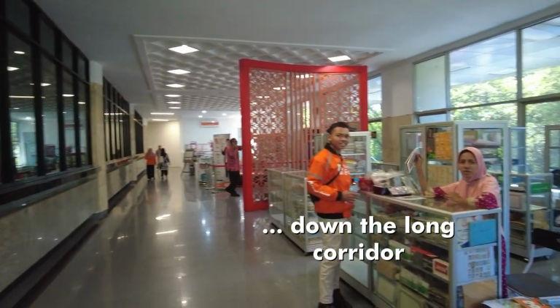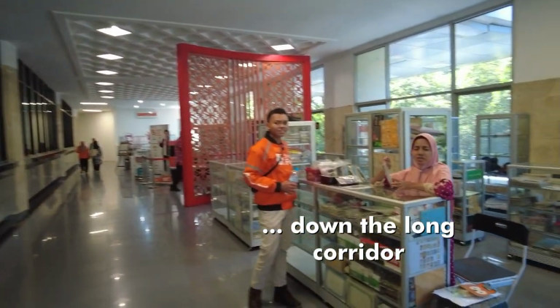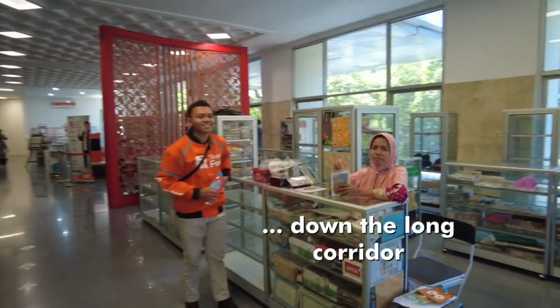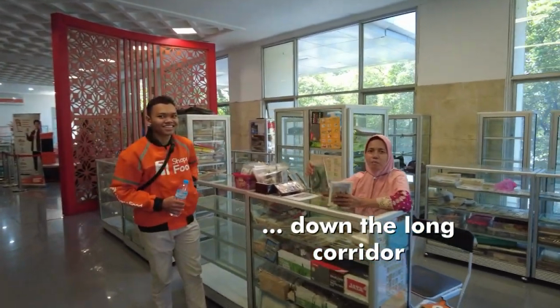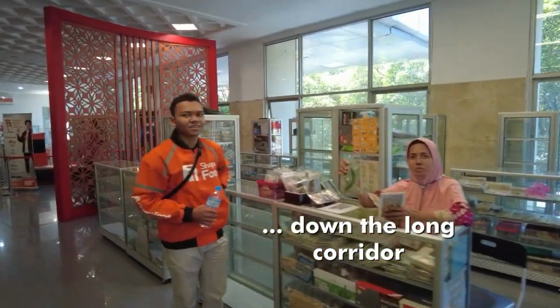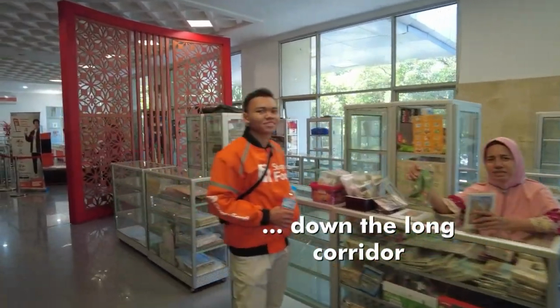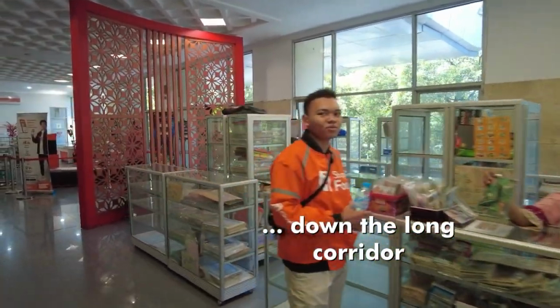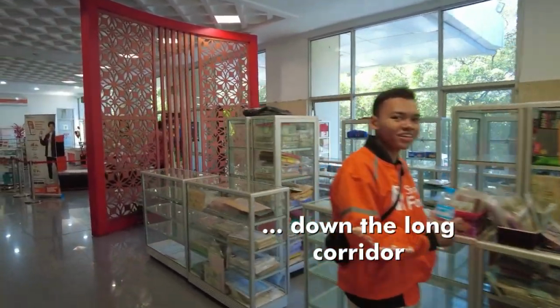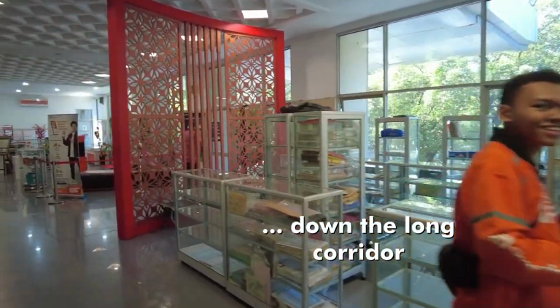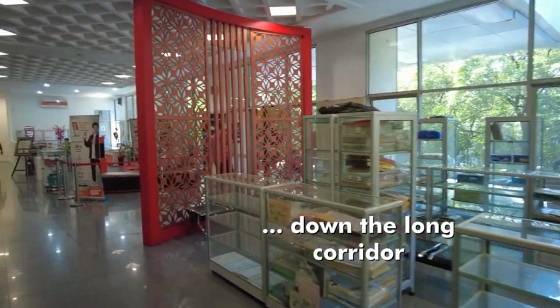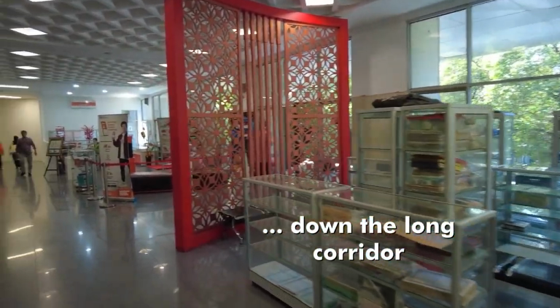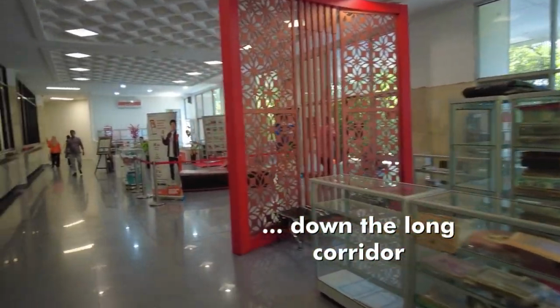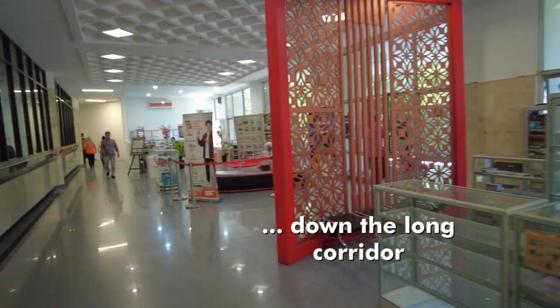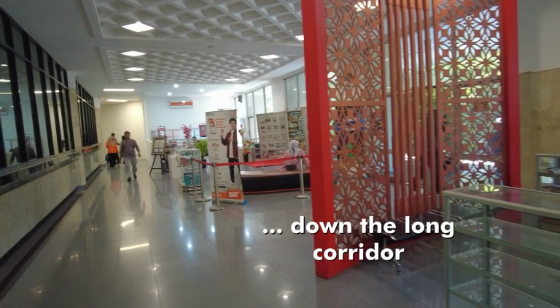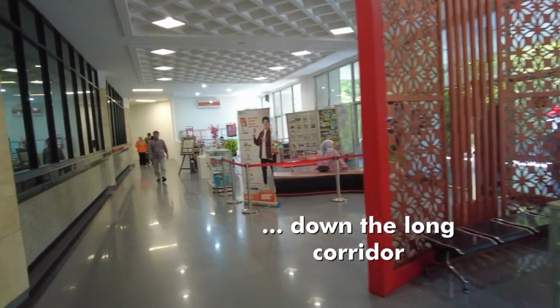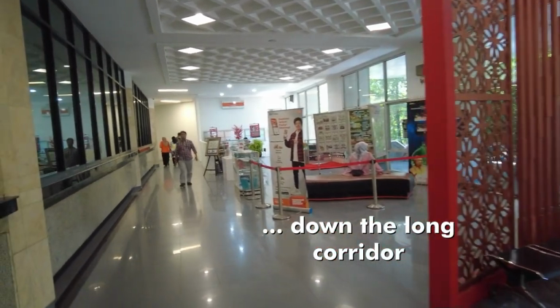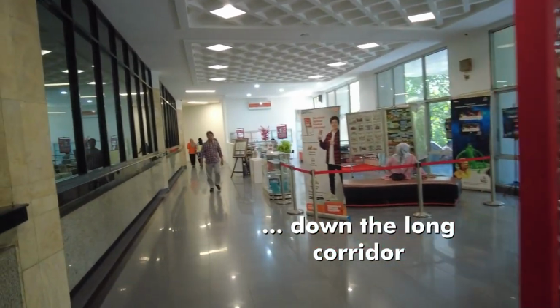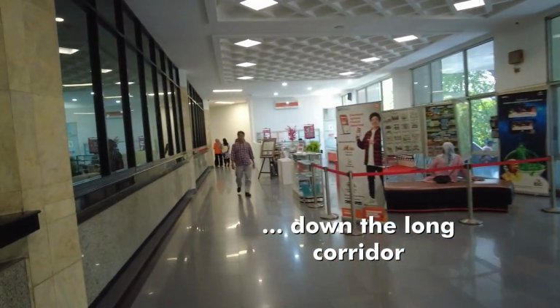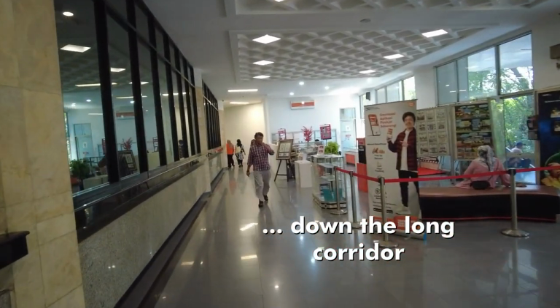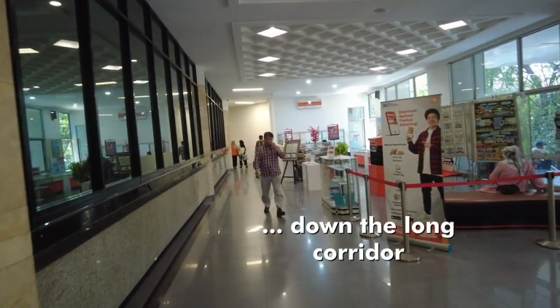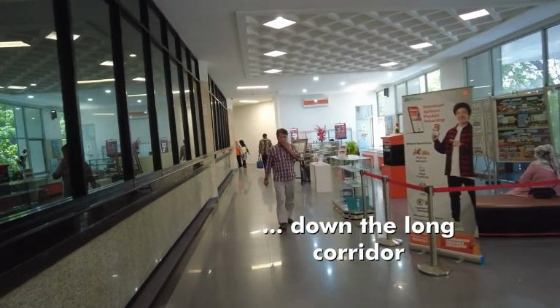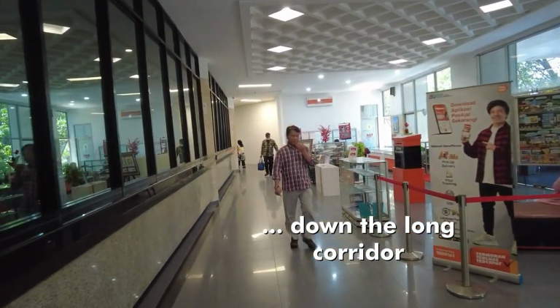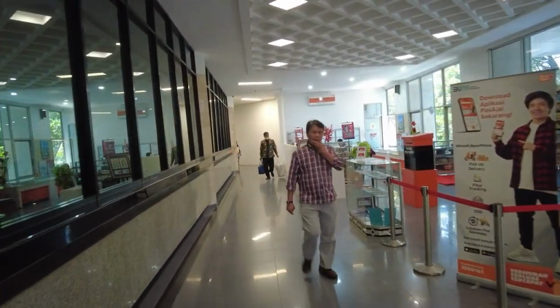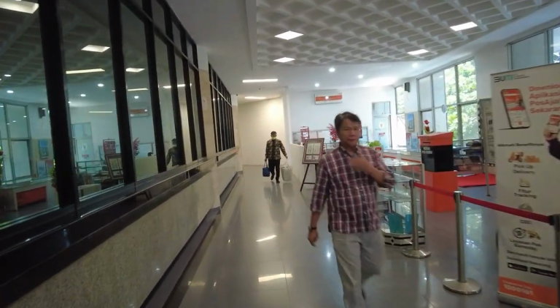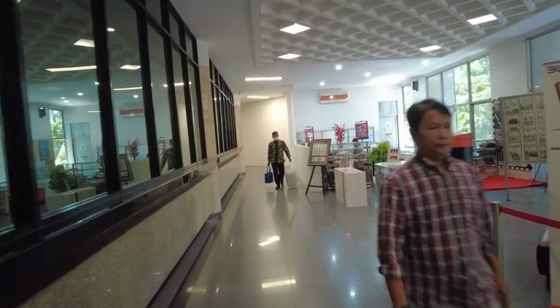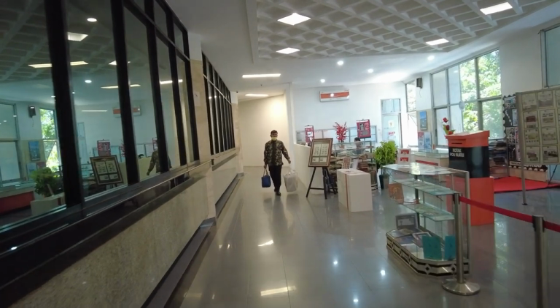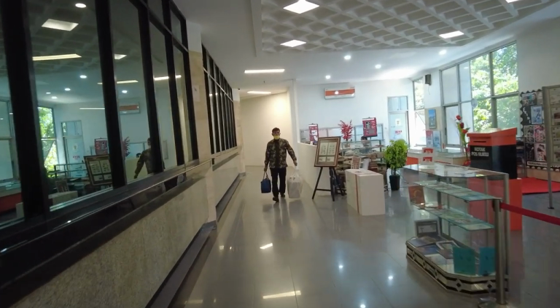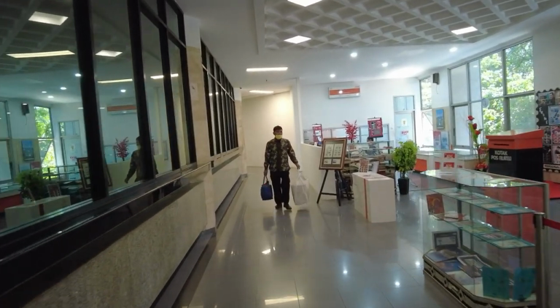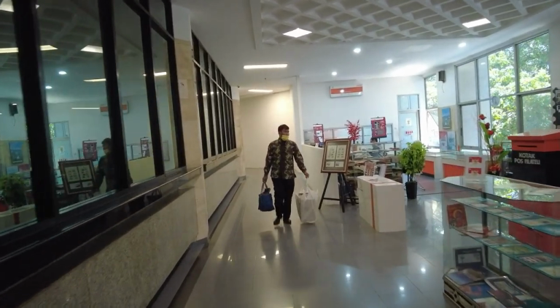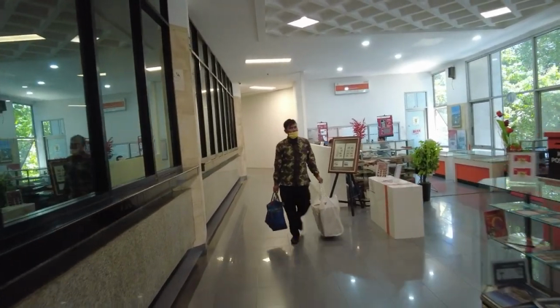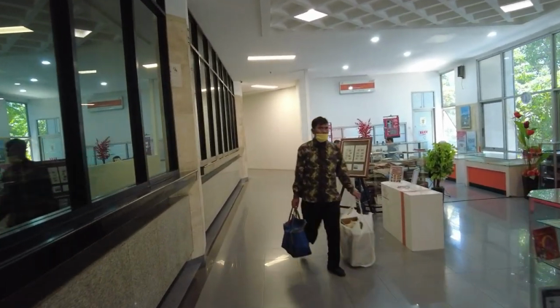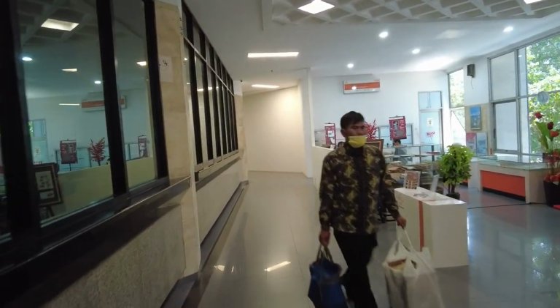She is selling old postcards from historical times and other collector items. We go down the corridor all the way to the end.